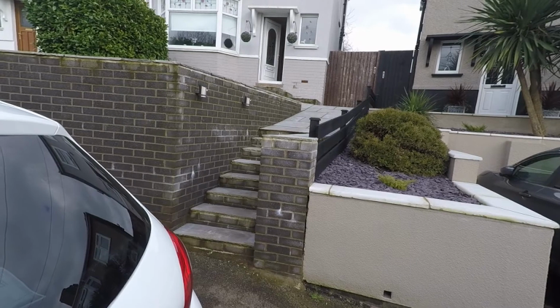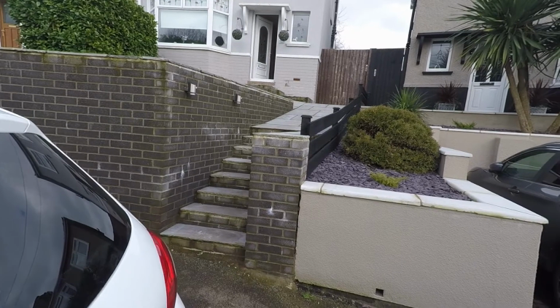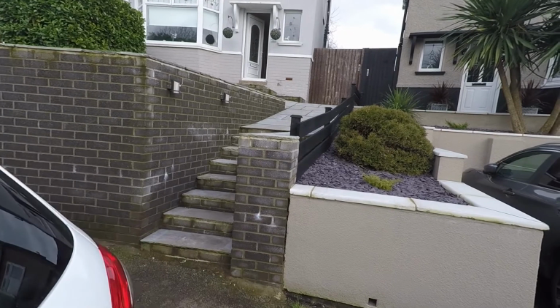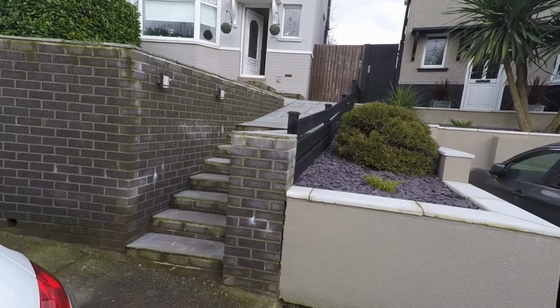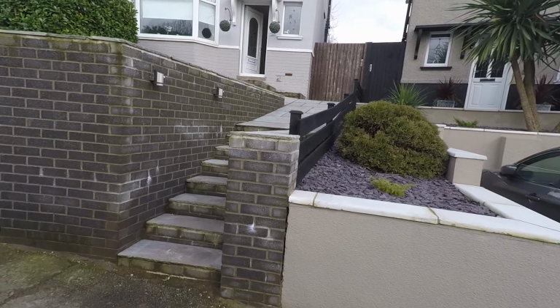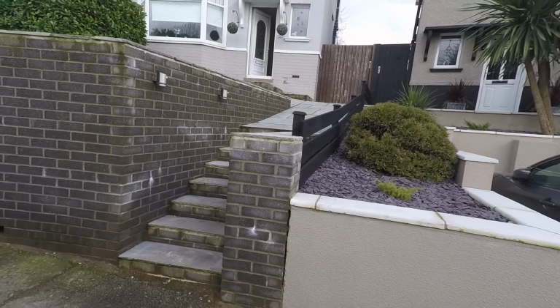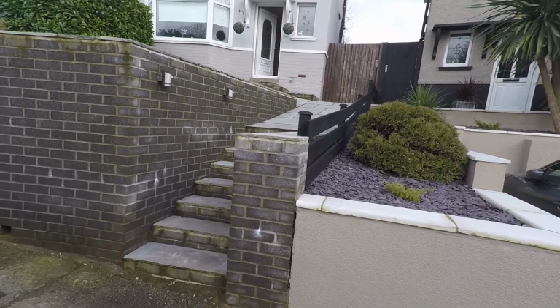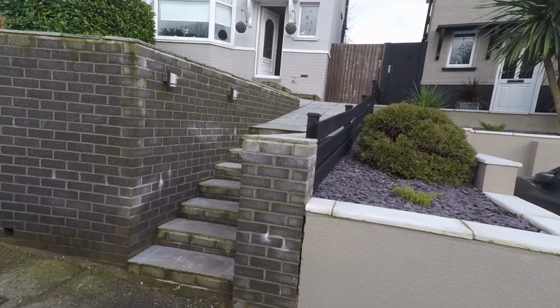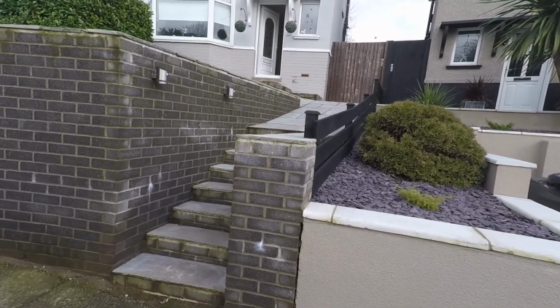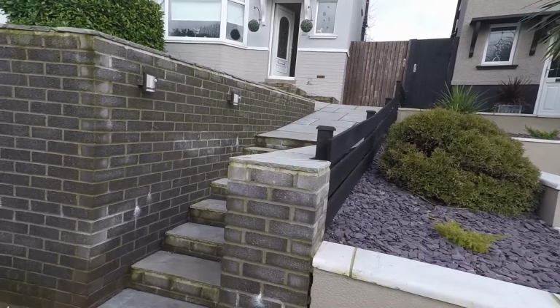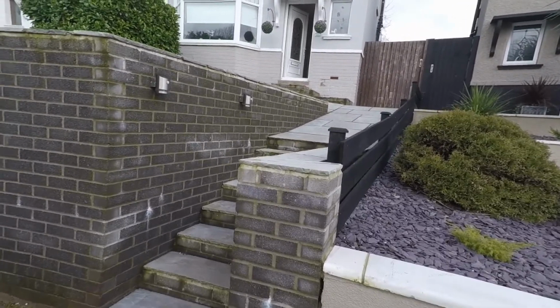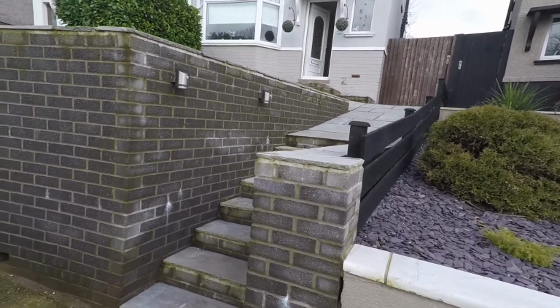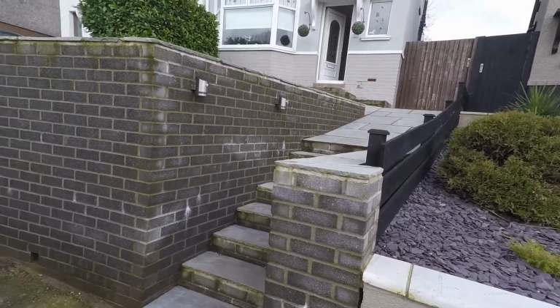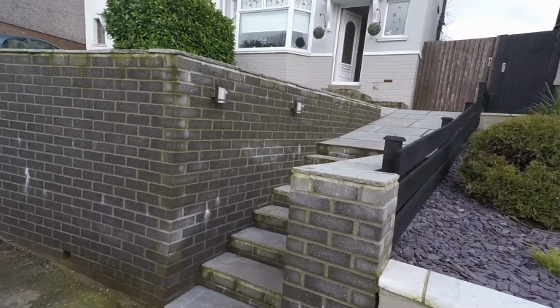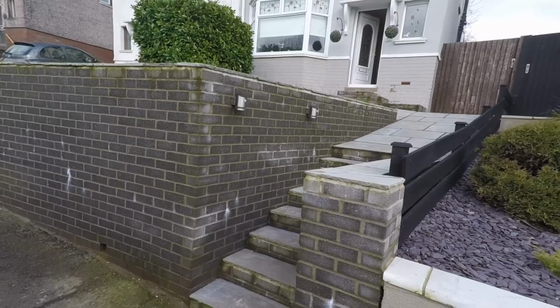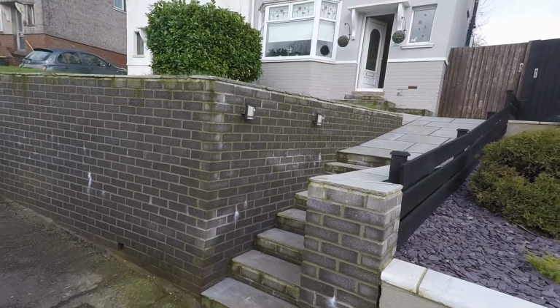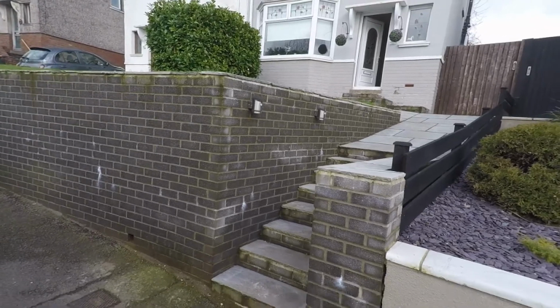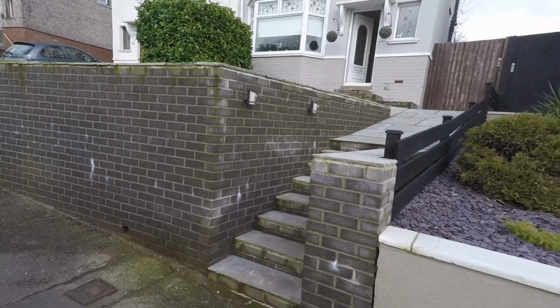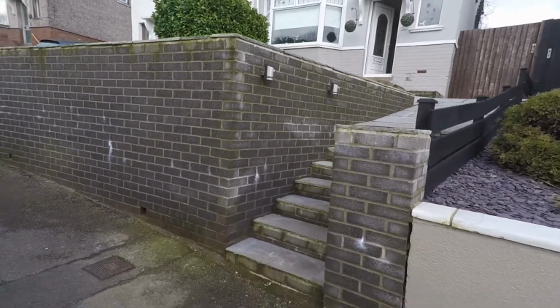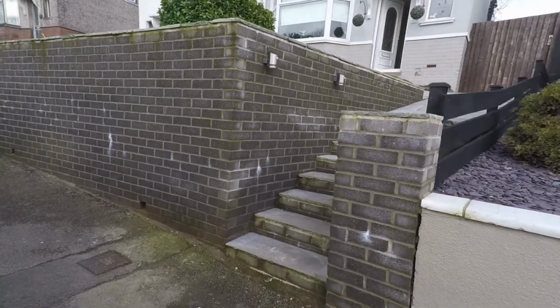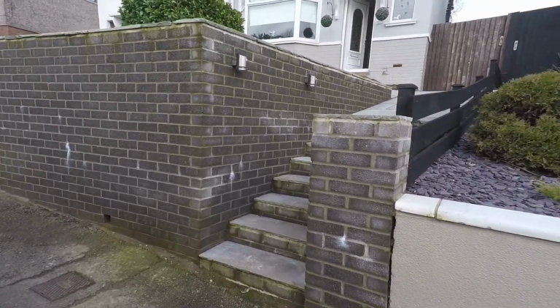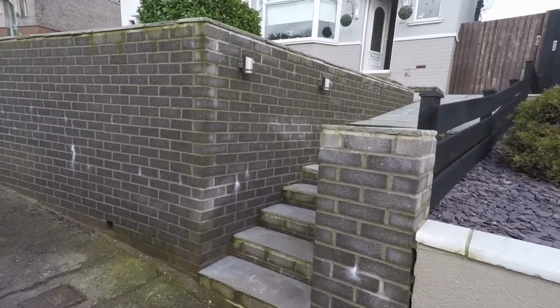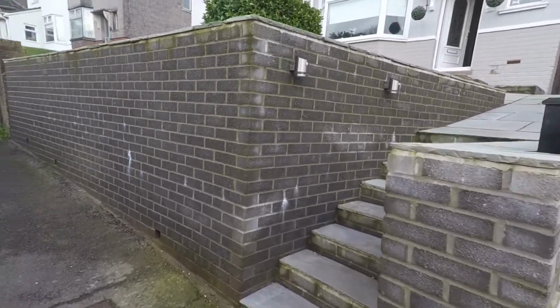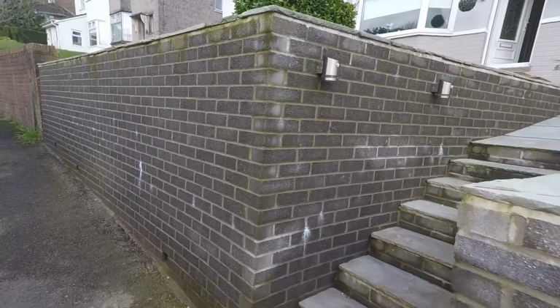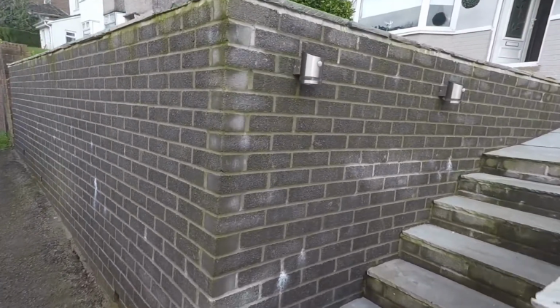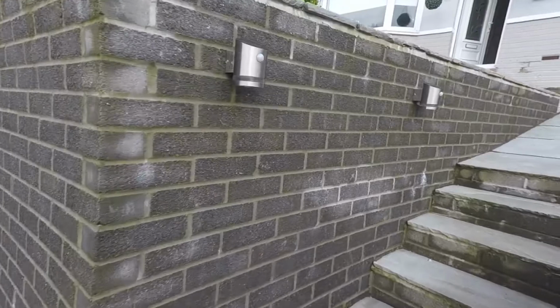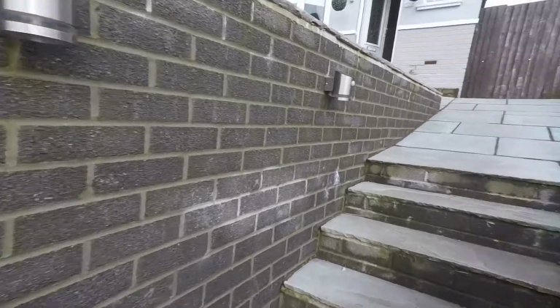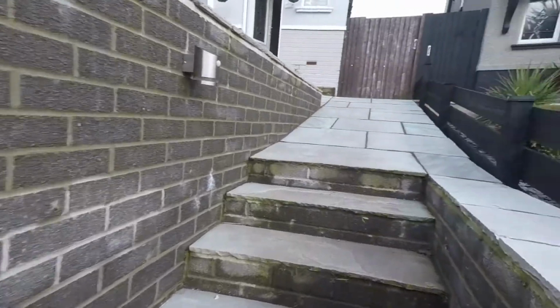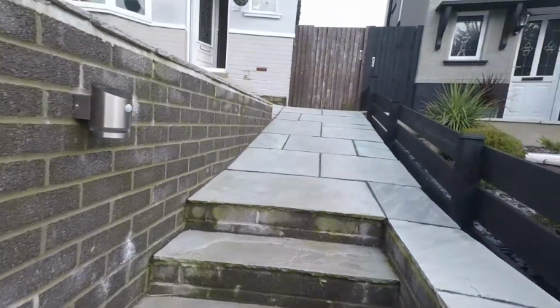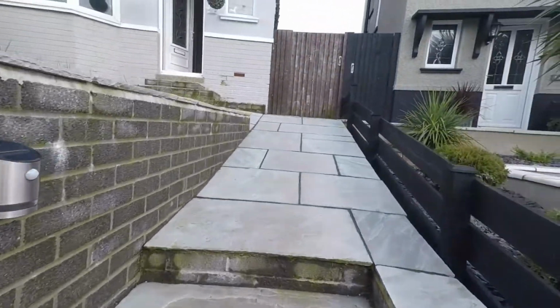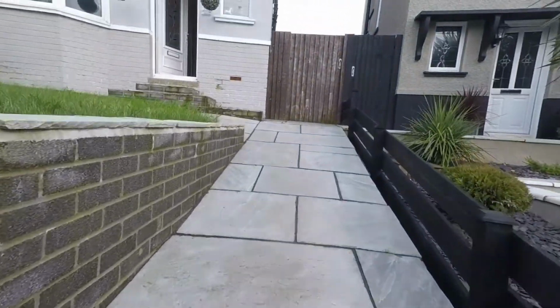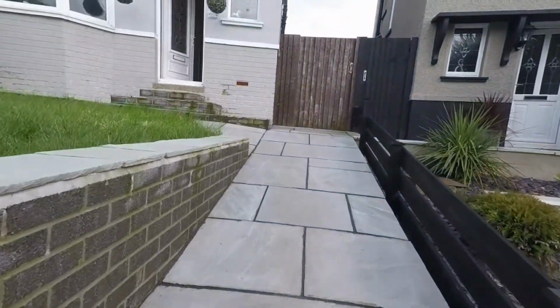Welcome to this video tour. We are currently at 100 Springlash Road. We have a lovely semi-detached house, with steps leading up to the property.